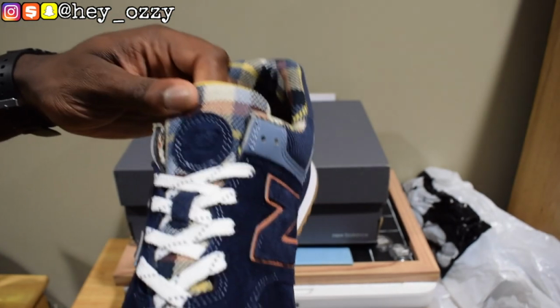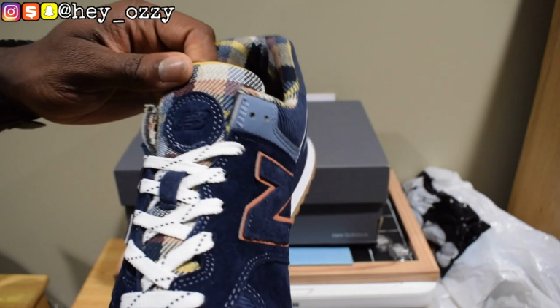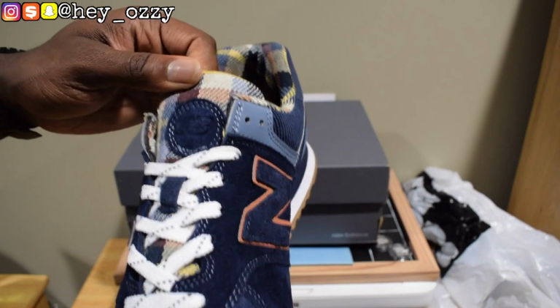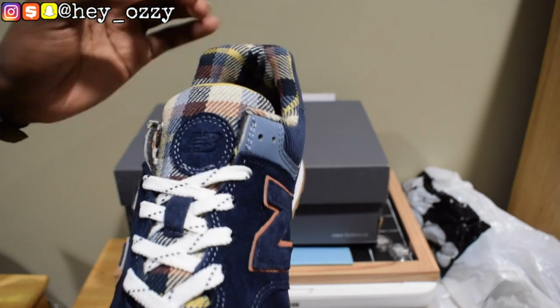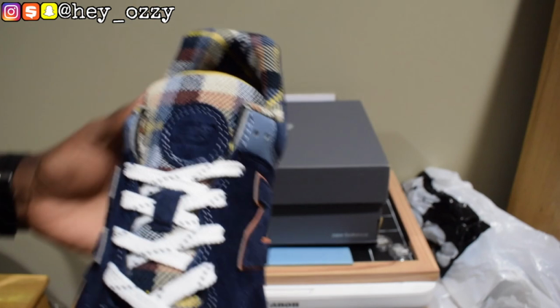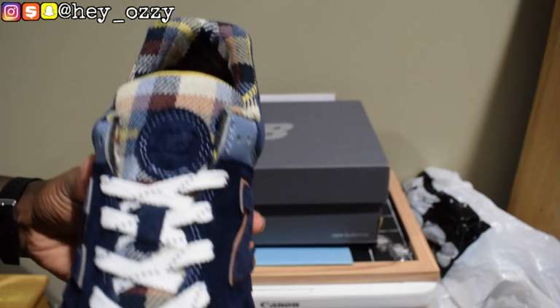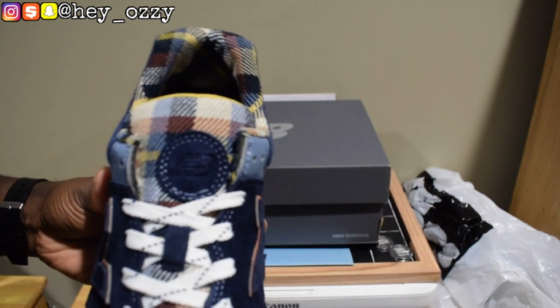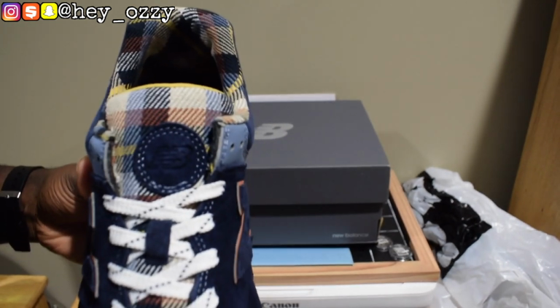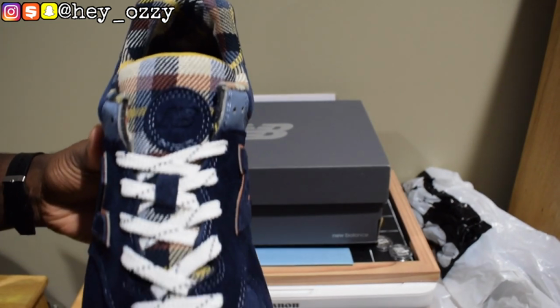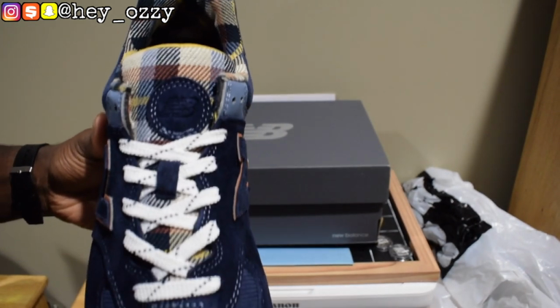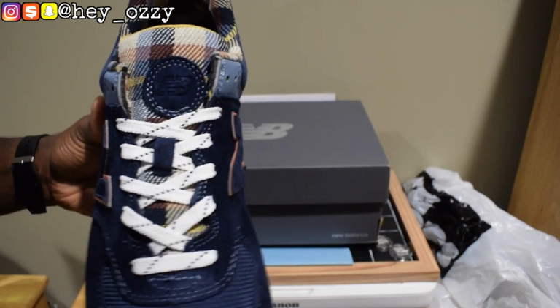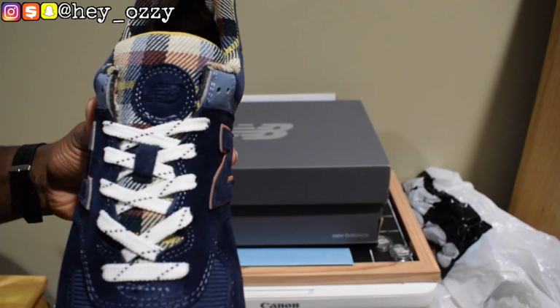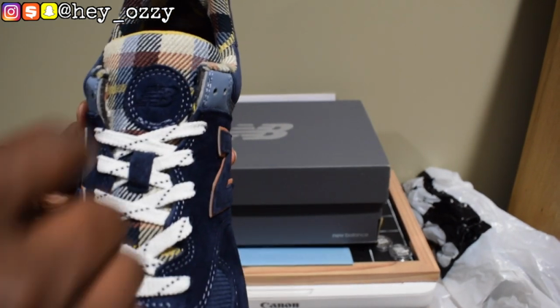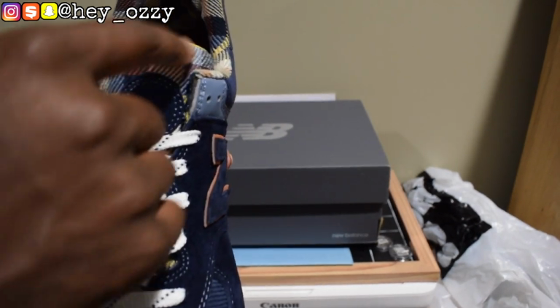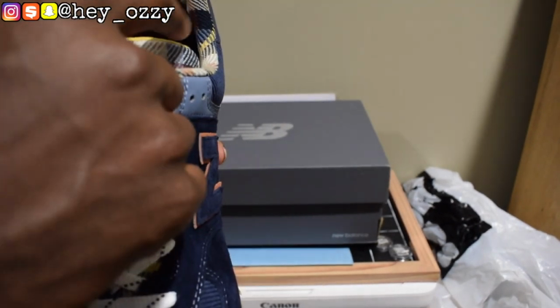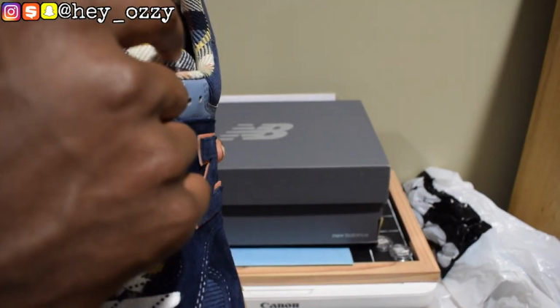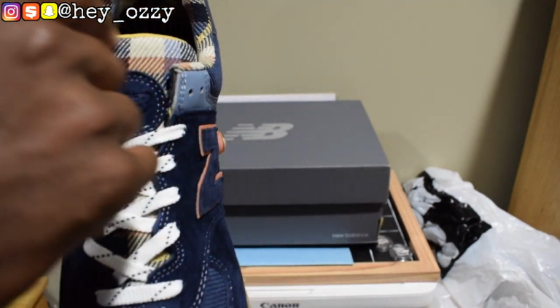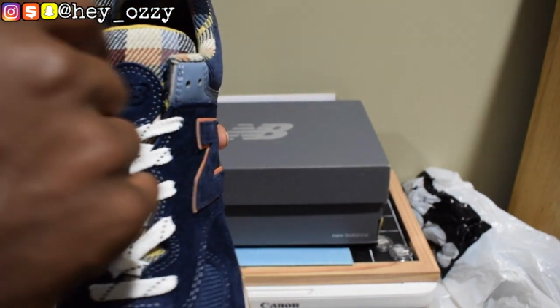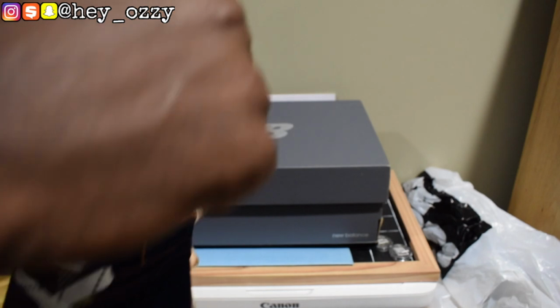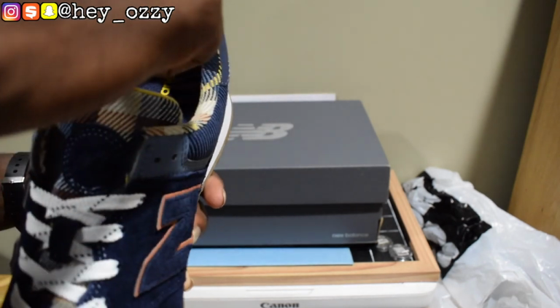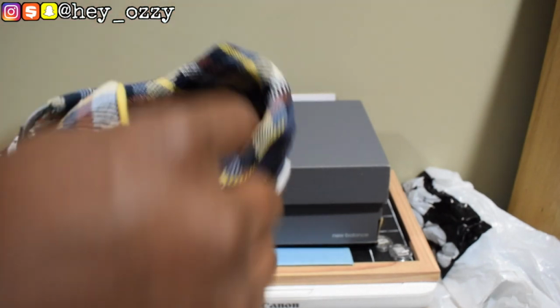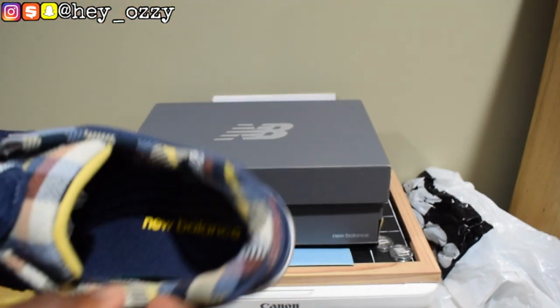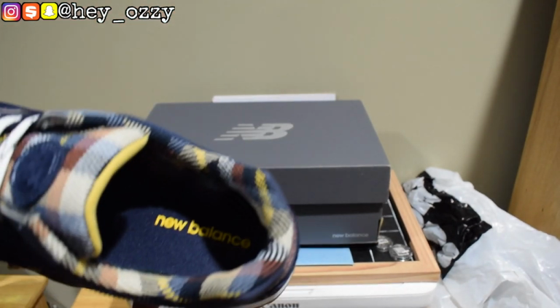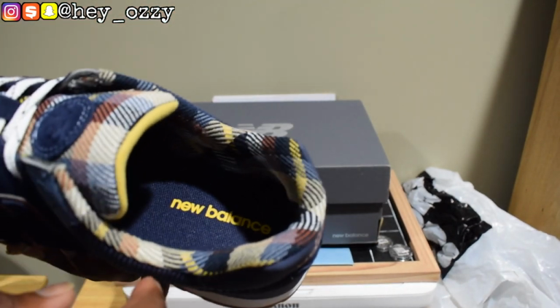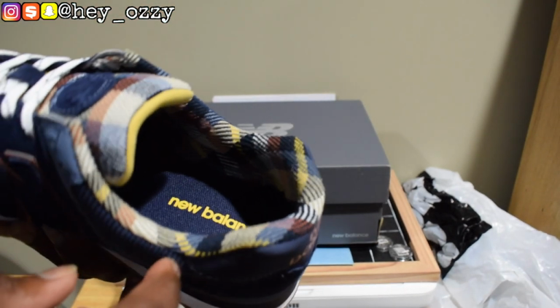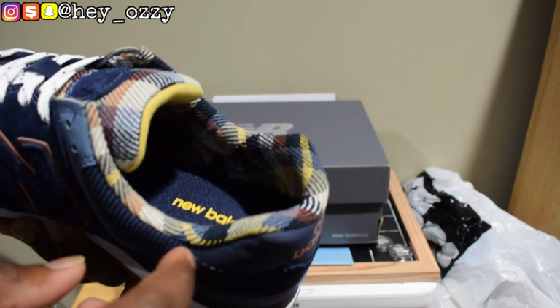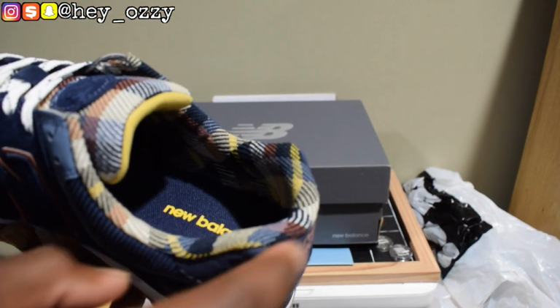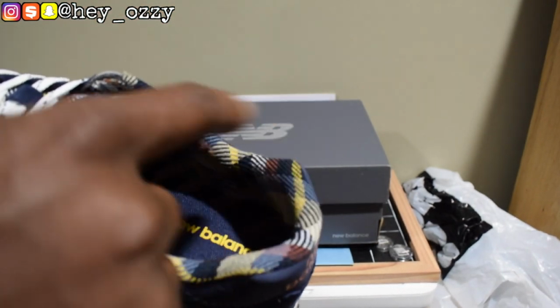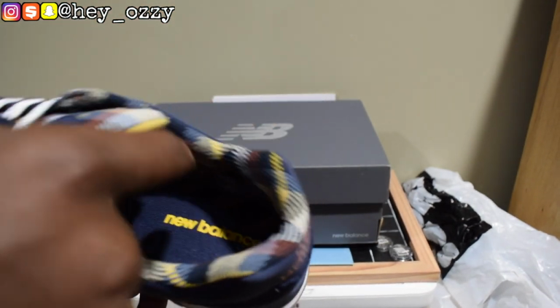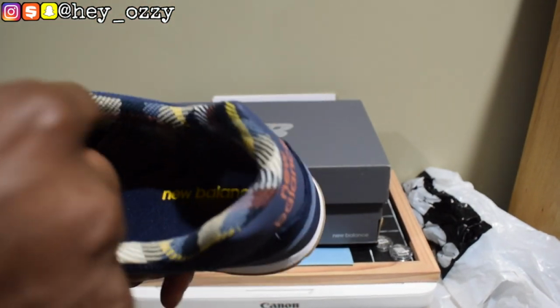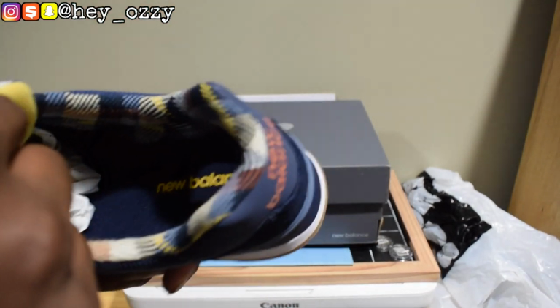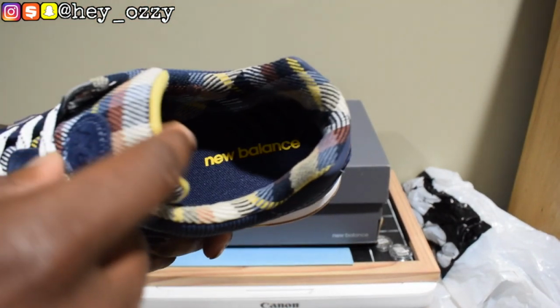And then it's got these flat laces that have these navy blue squares diagonally across. The other thing that really stood out to me was the plaid. The plaid reminded me of Burberry. It's got the plaid going all across and the ankle liner, which is pretty cool.